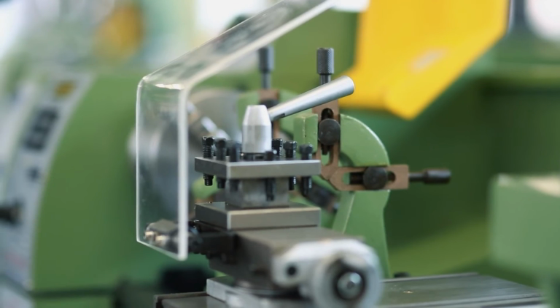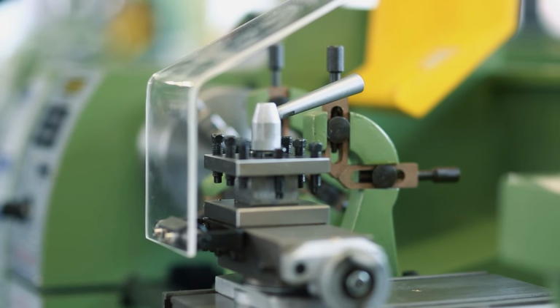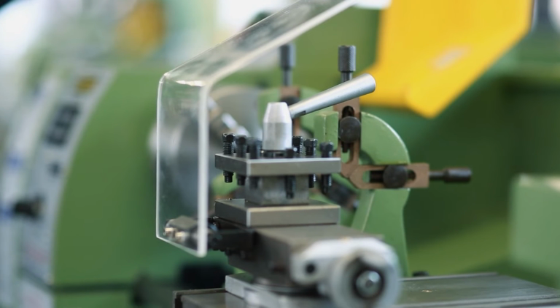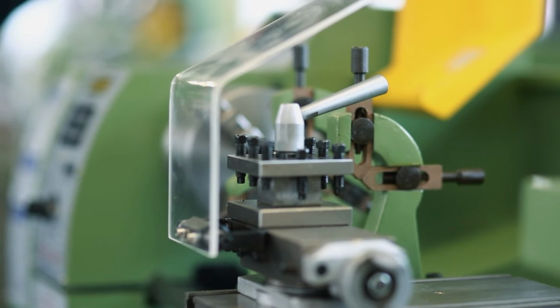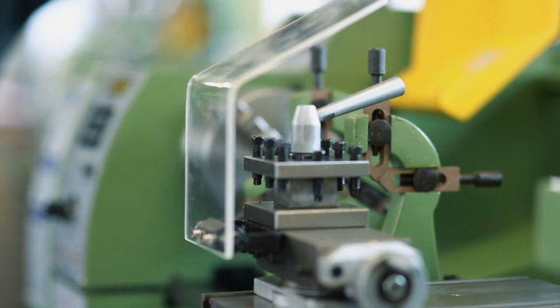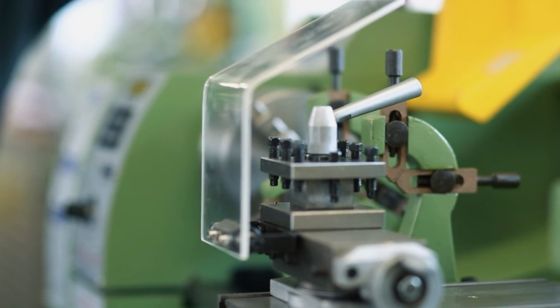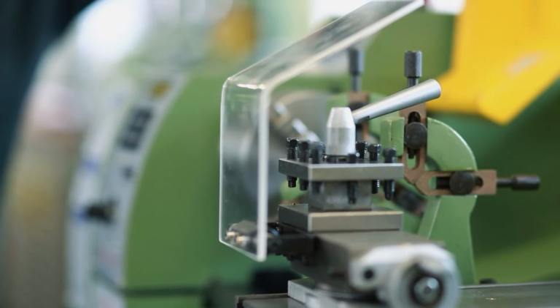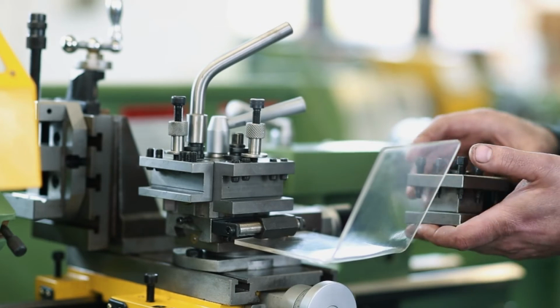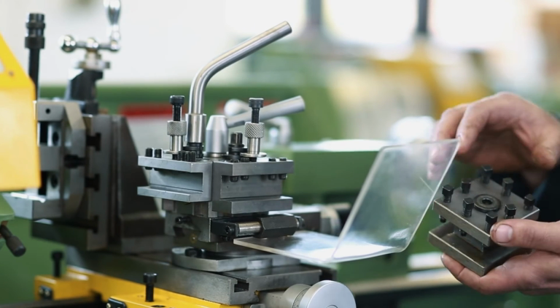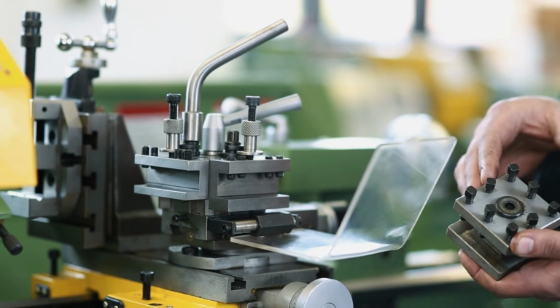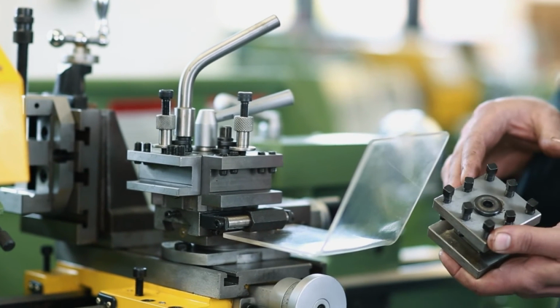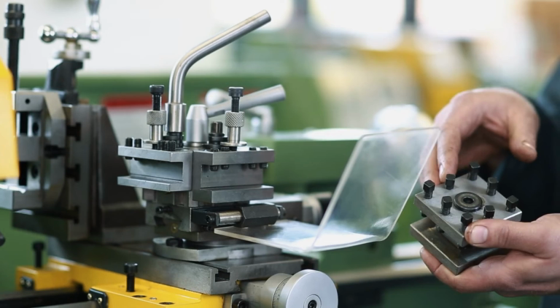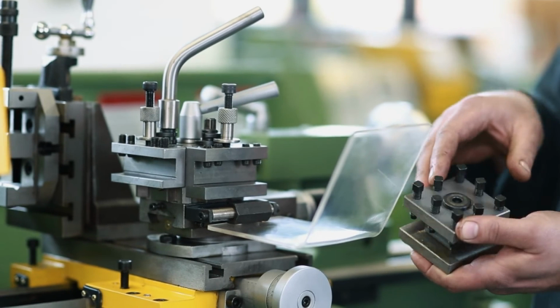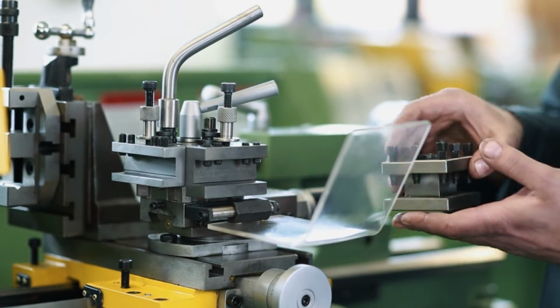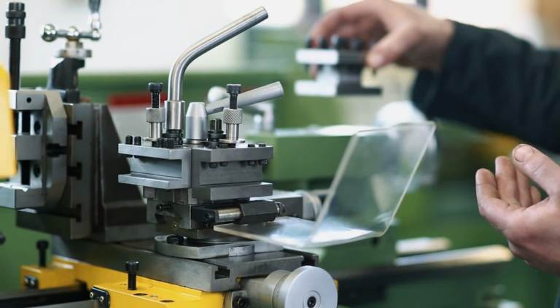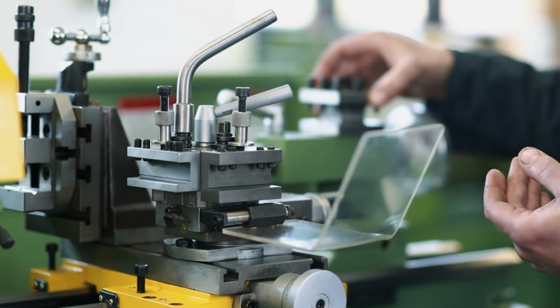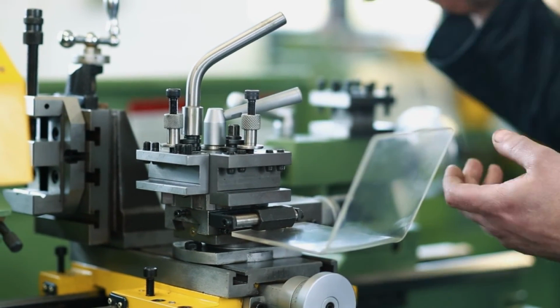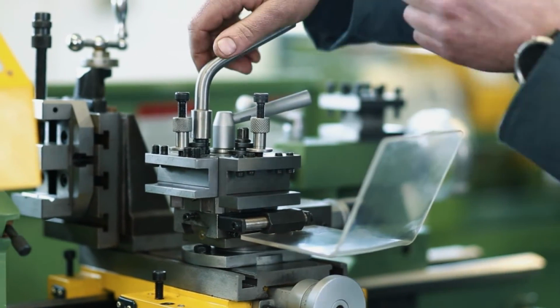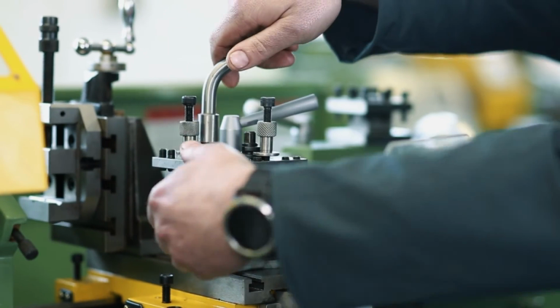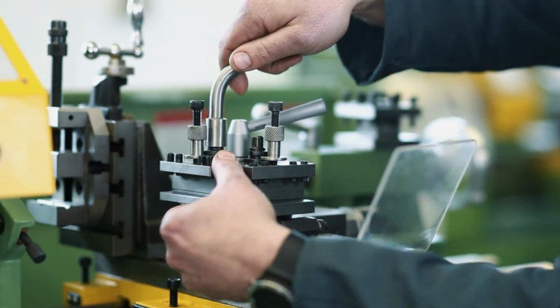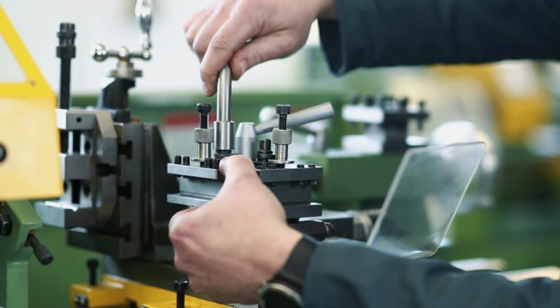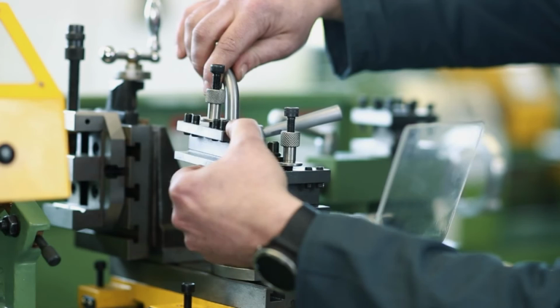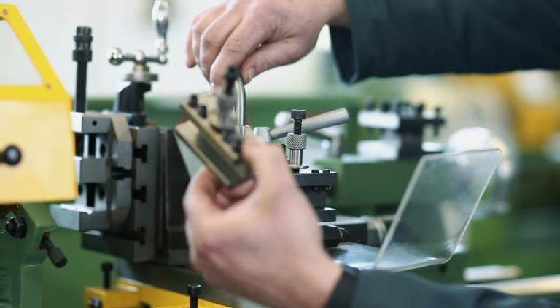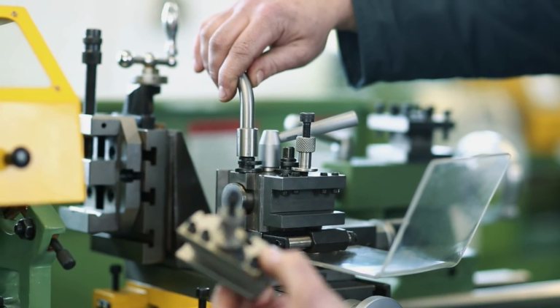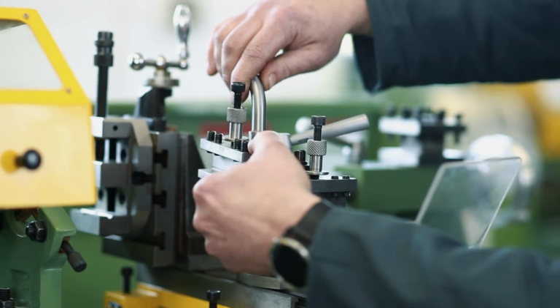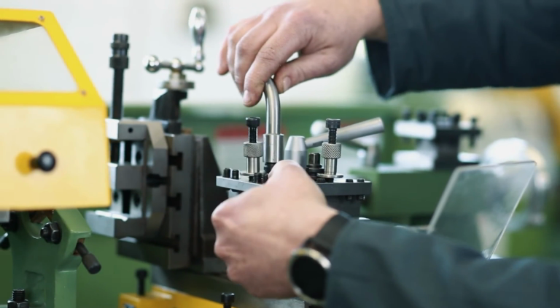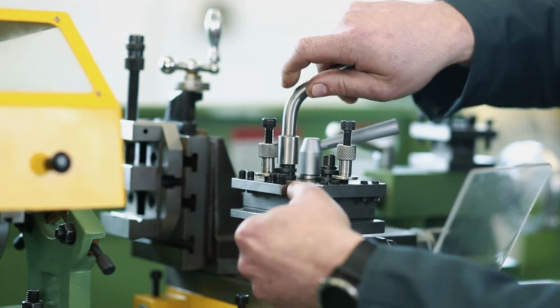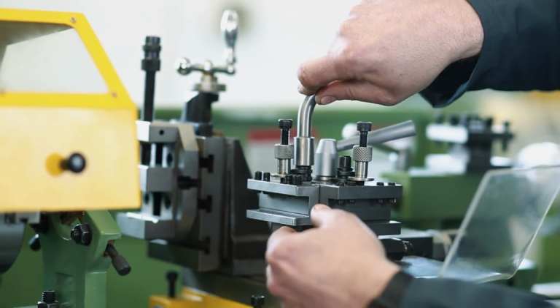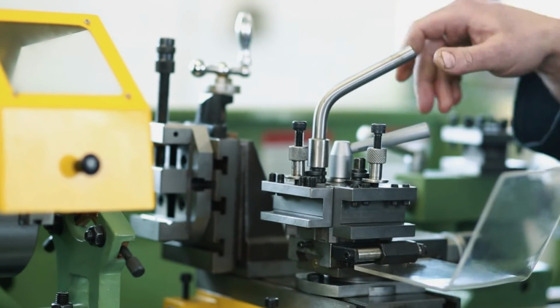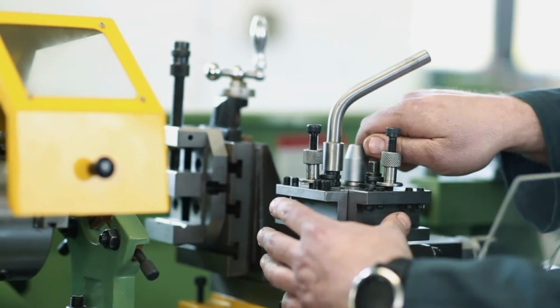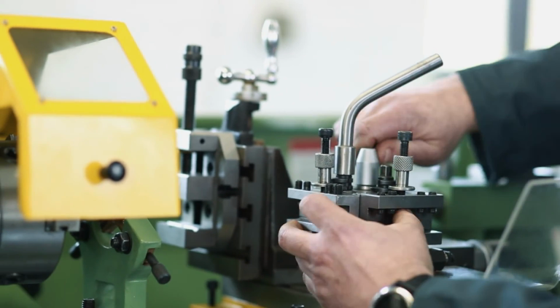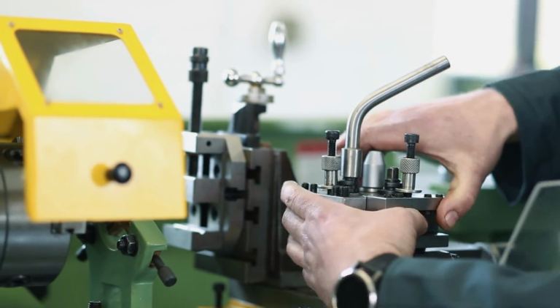Here we have an optional accessory available for this lathe, which is a quick change tool post. The holders are easily removed. The tool post comes with two holders as standard, and you can buy more of these from us.